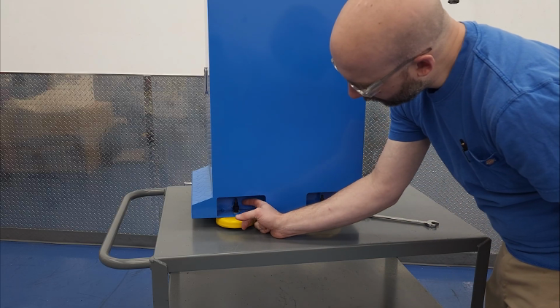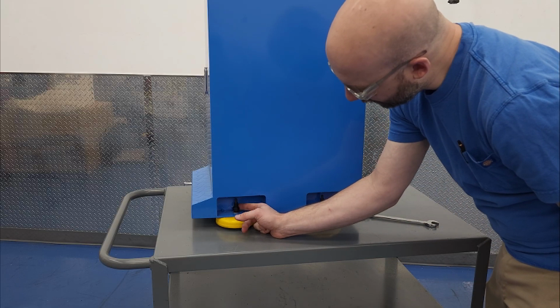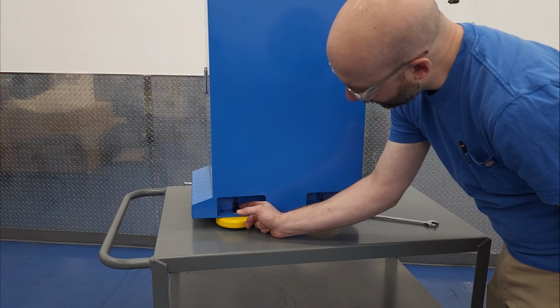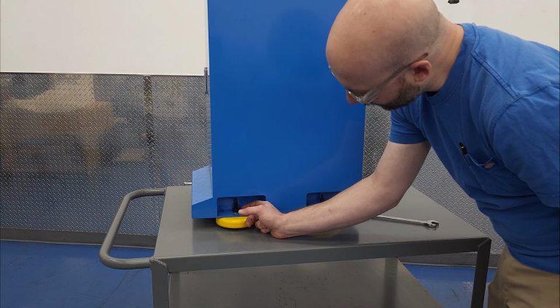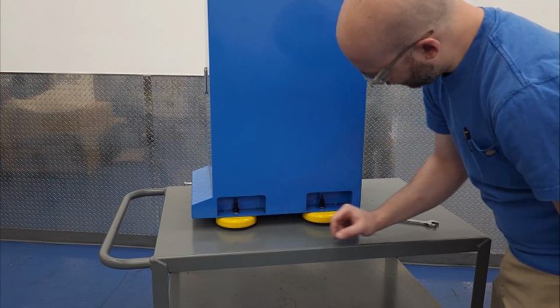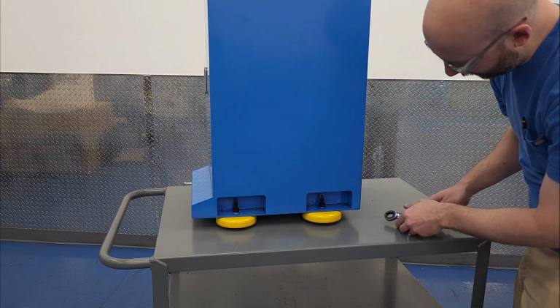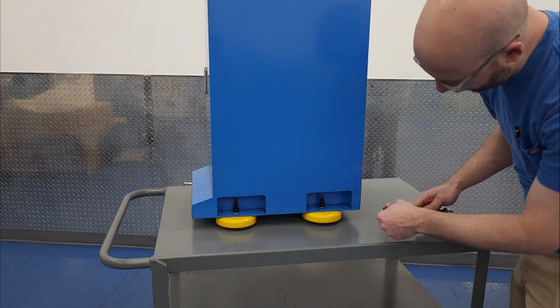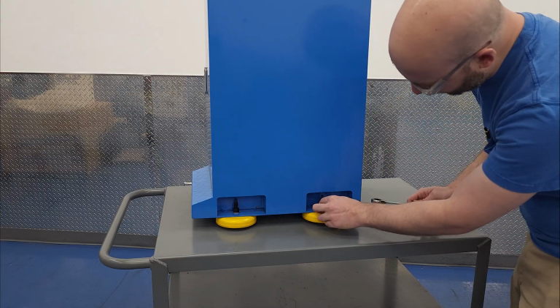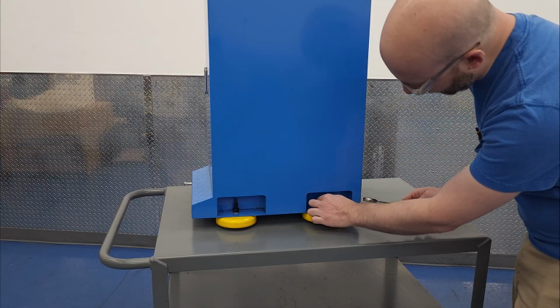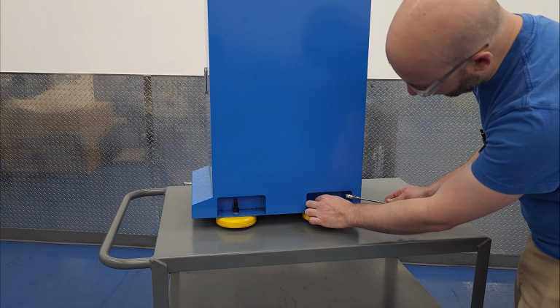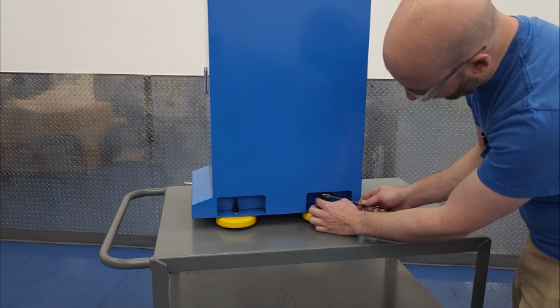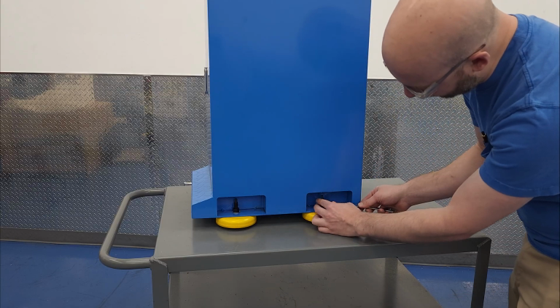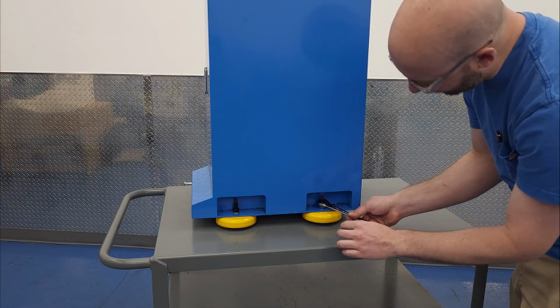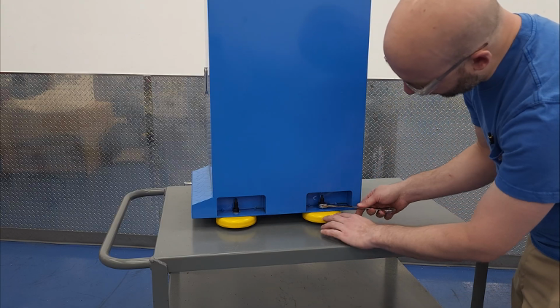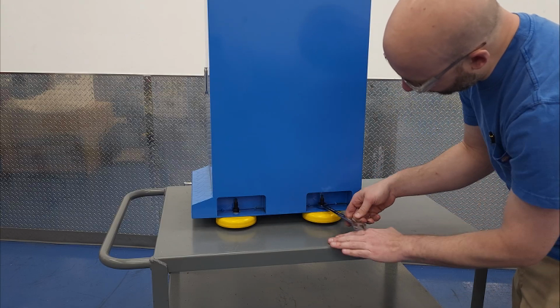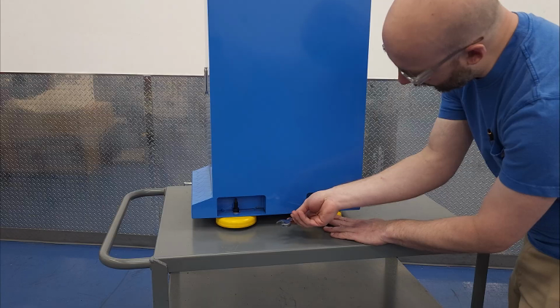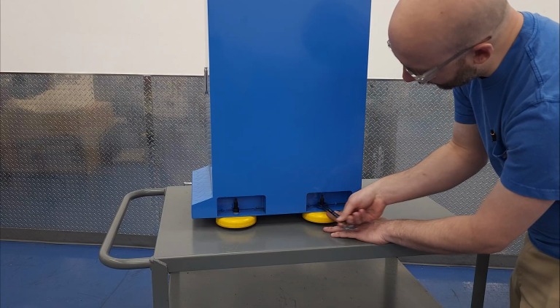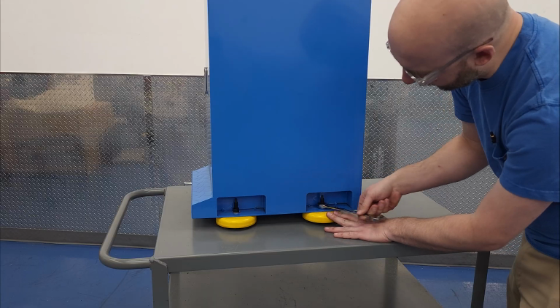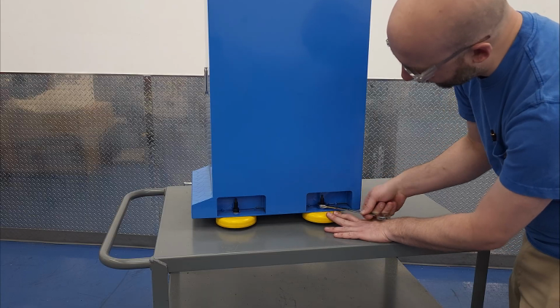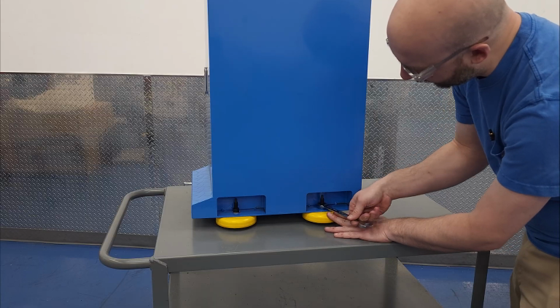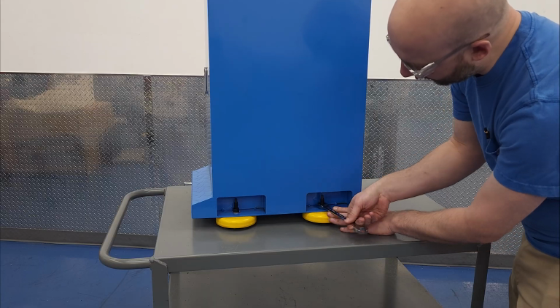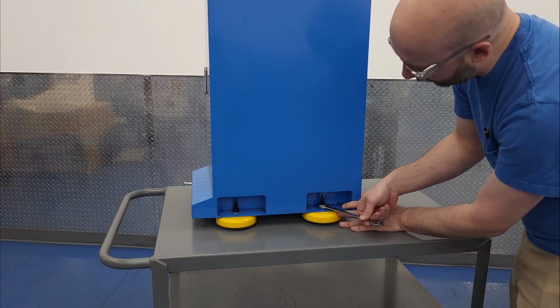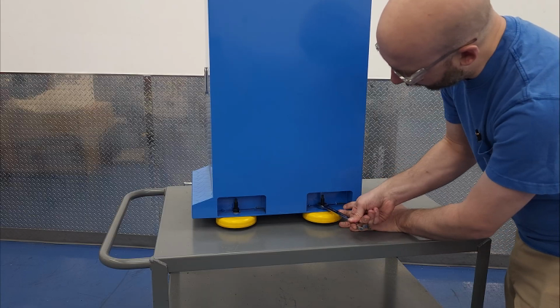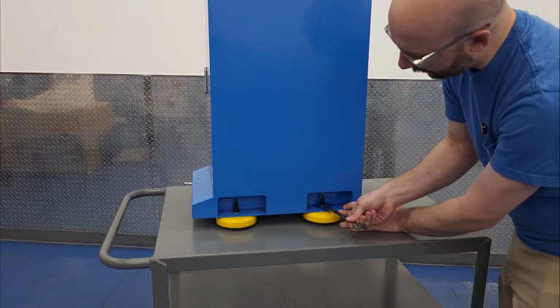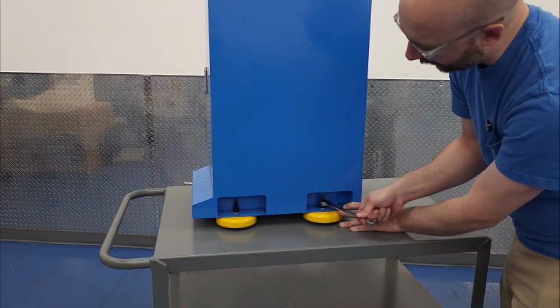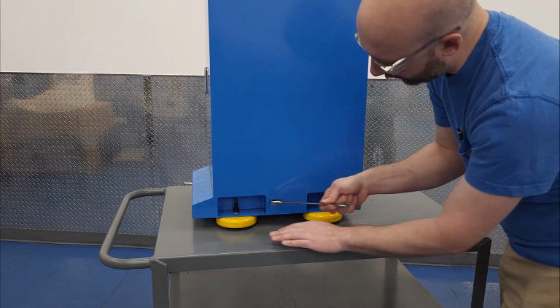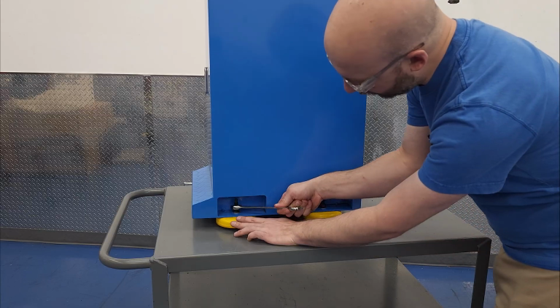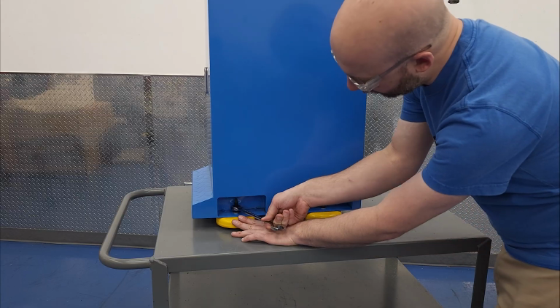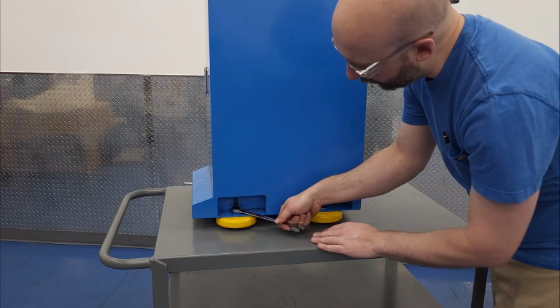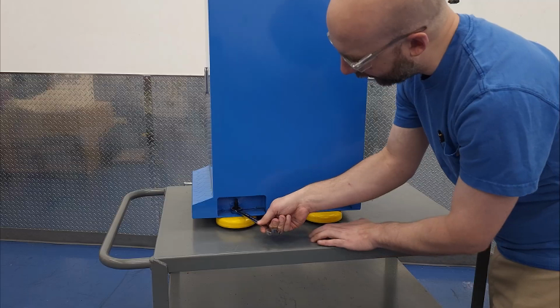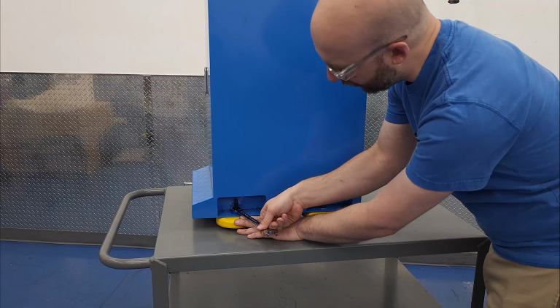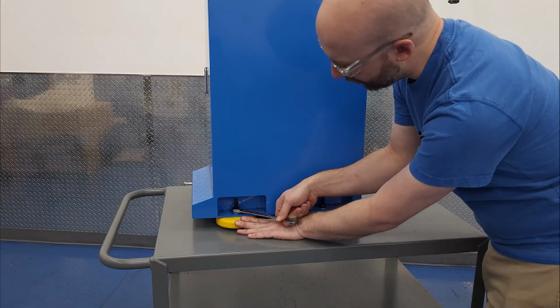When we're happy with the position of the feet, we add the fender washers and lock nuts to keep them in place. When you get them tight, you are required to say under your breath: that ain't going nowhere.